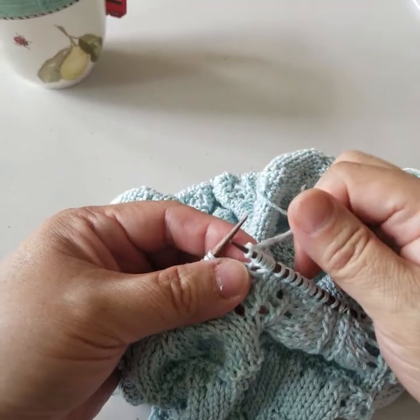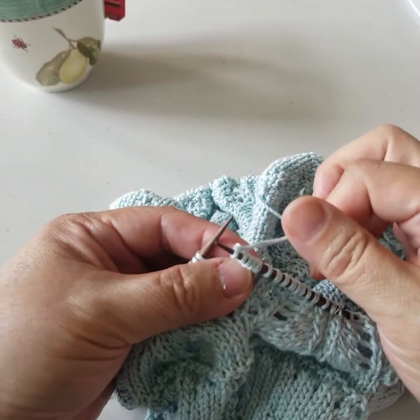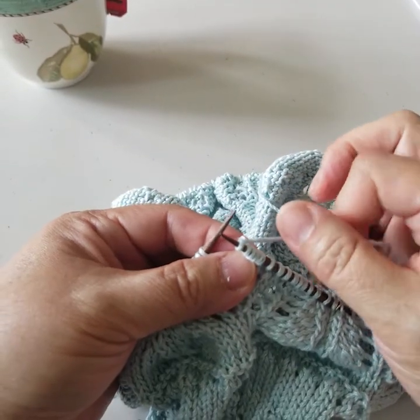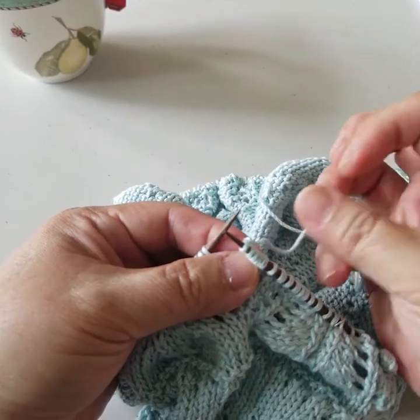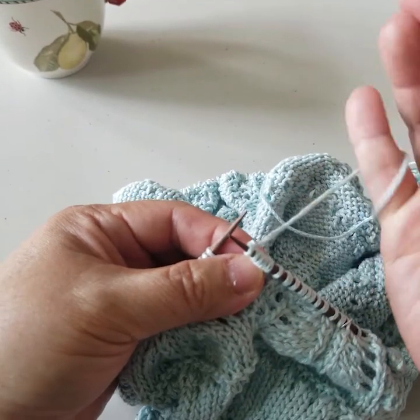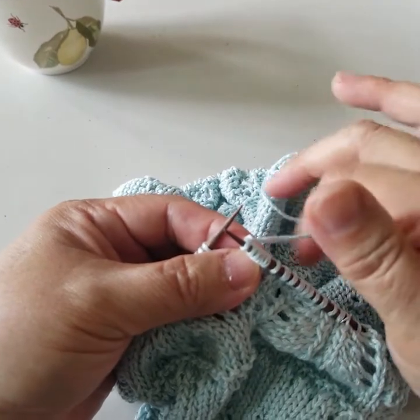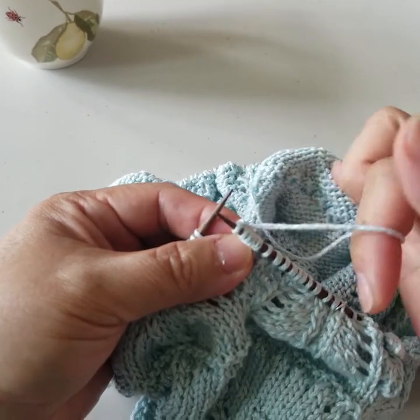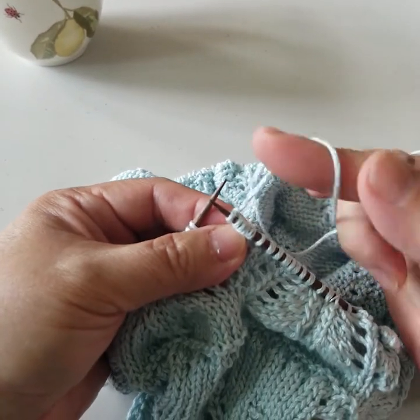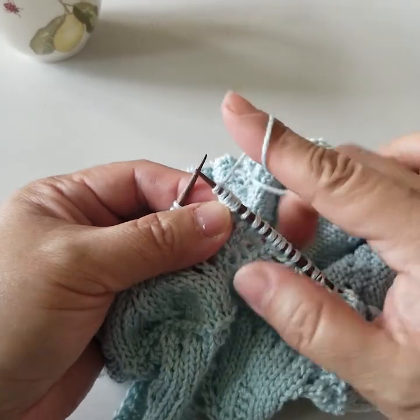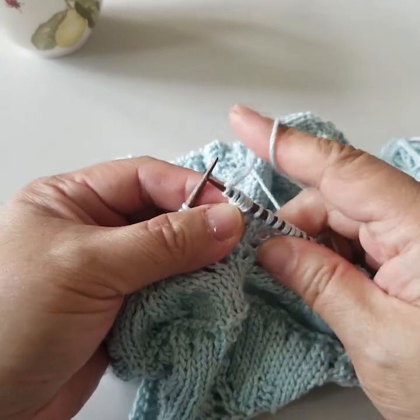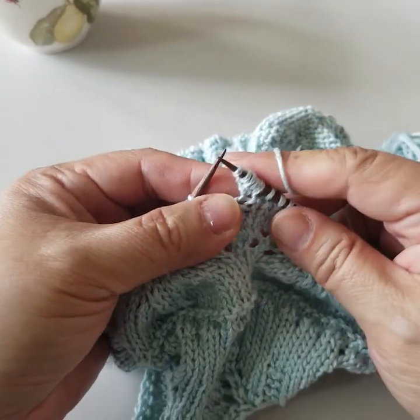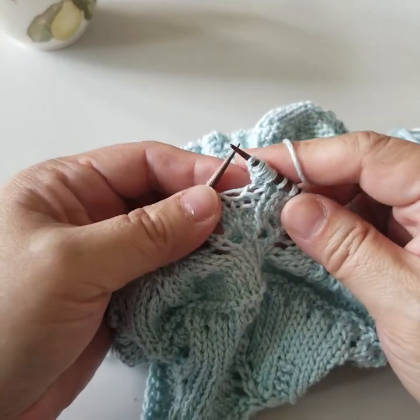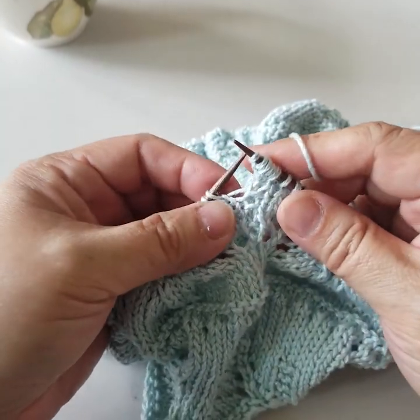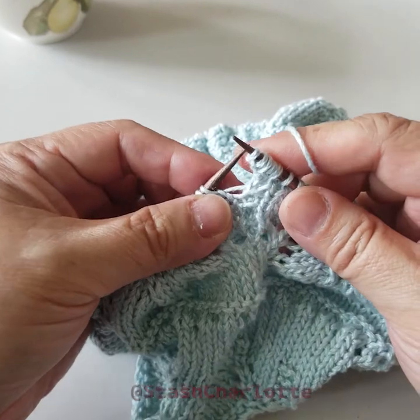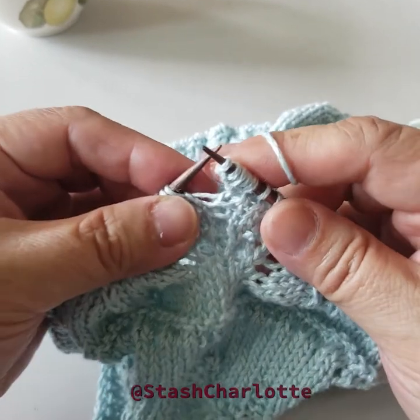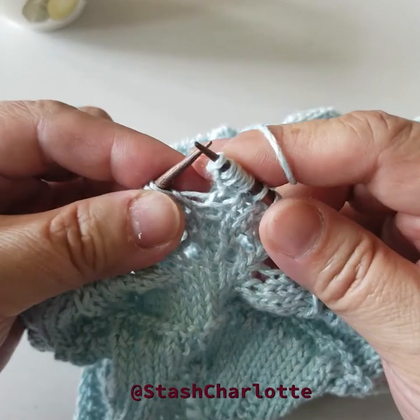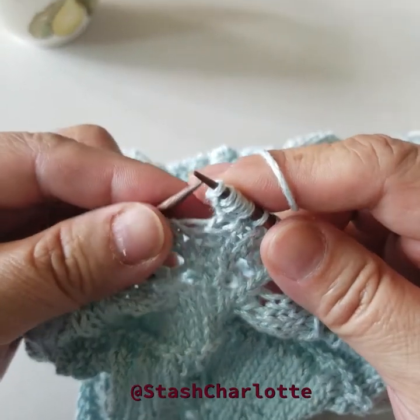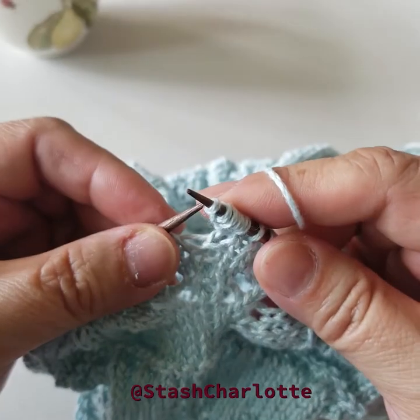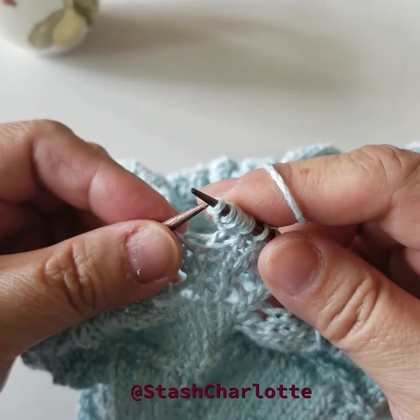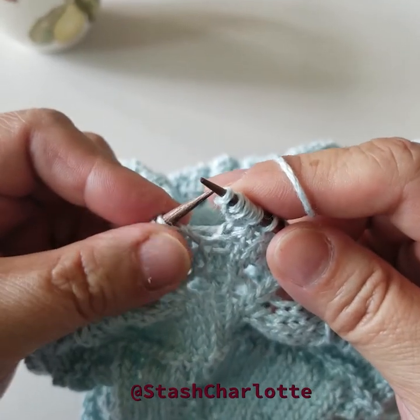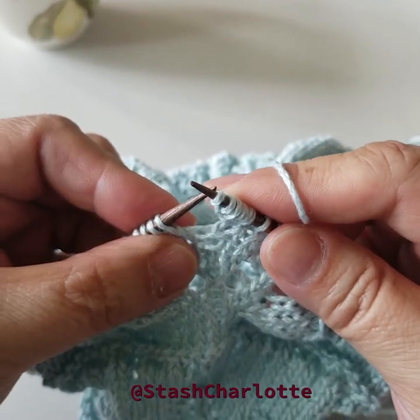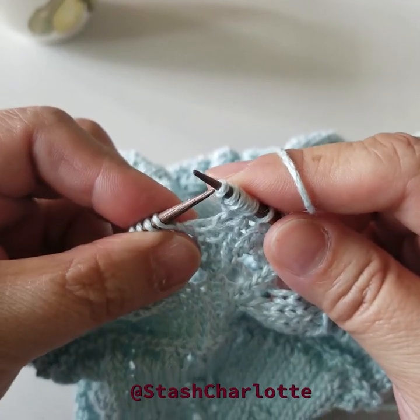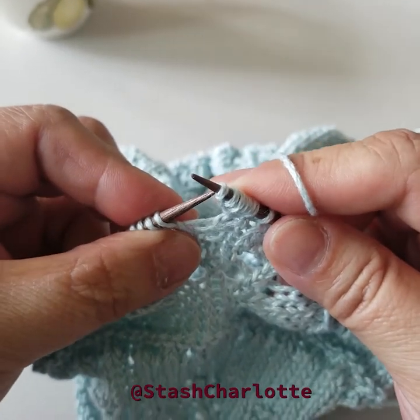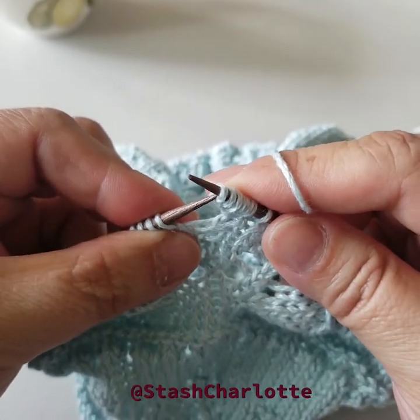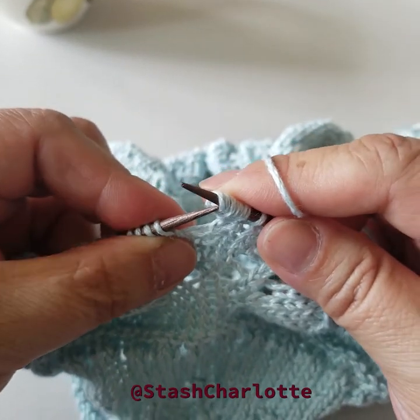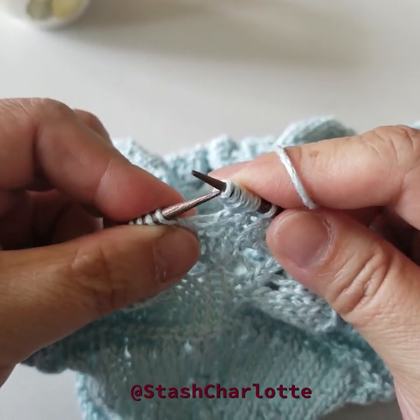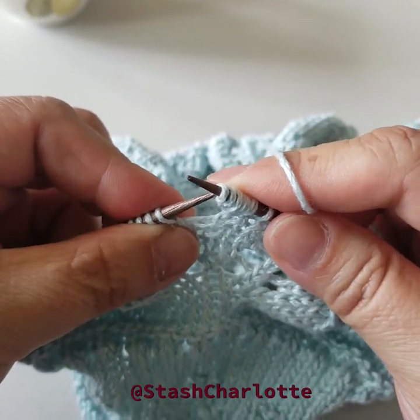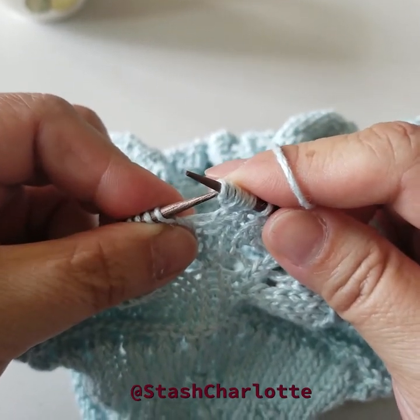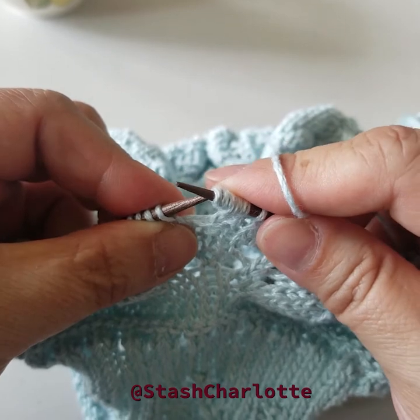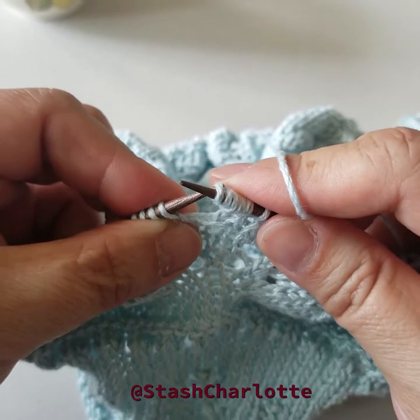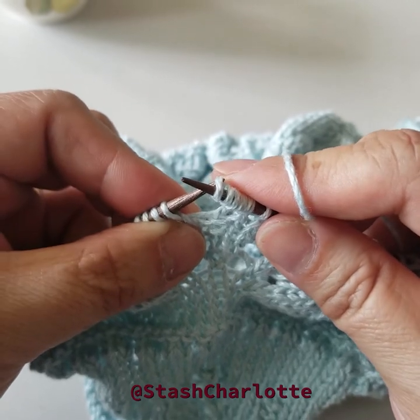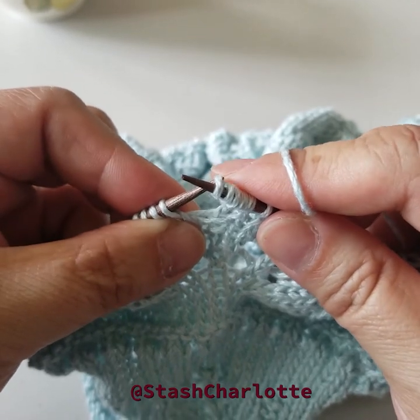For row two of the baubles, they generally want you to turn the piece around and purl back. I find that incredibly tedious, especially if it's a large piece. So here's what I do: I knit backwards.